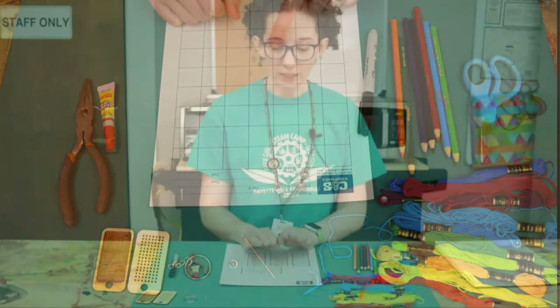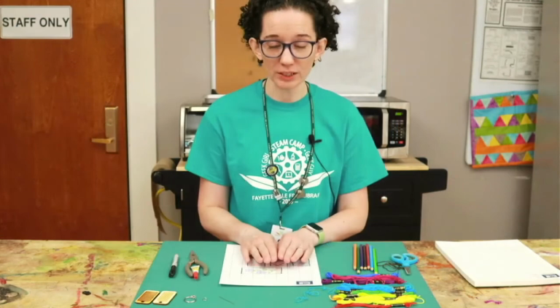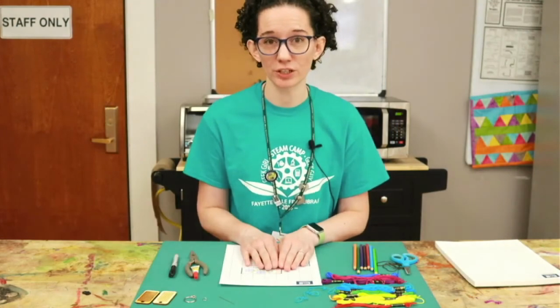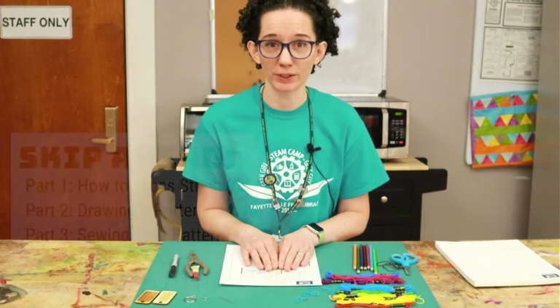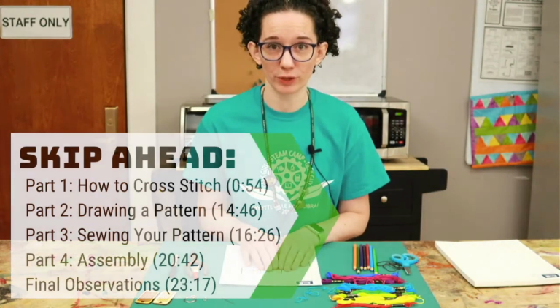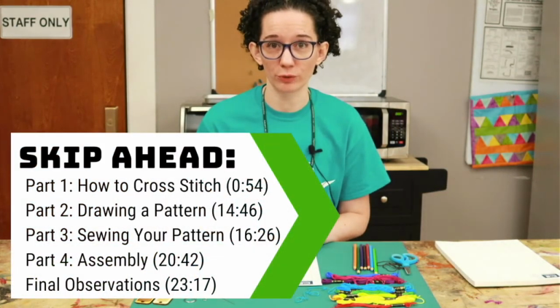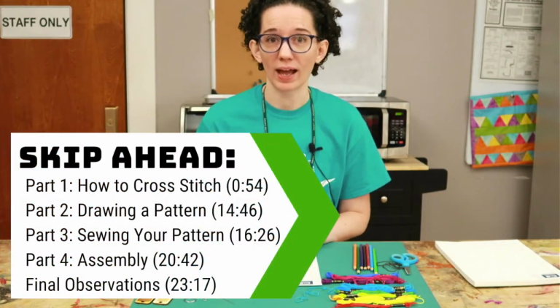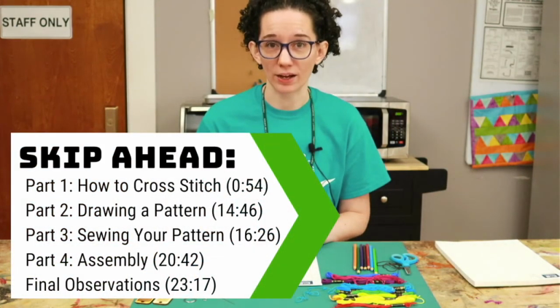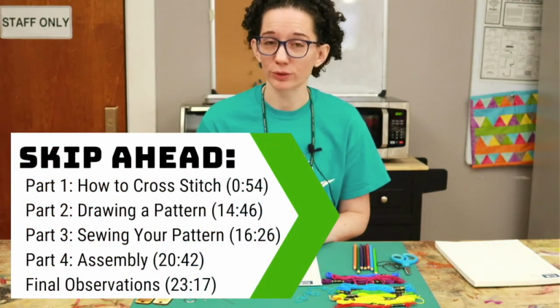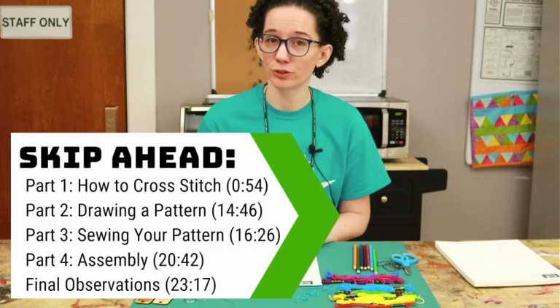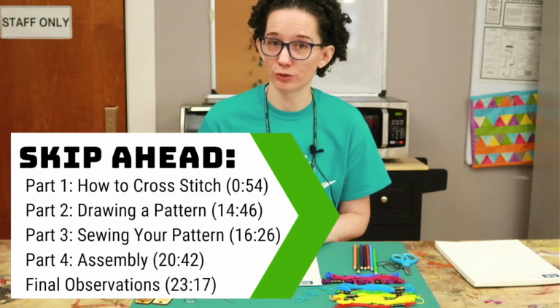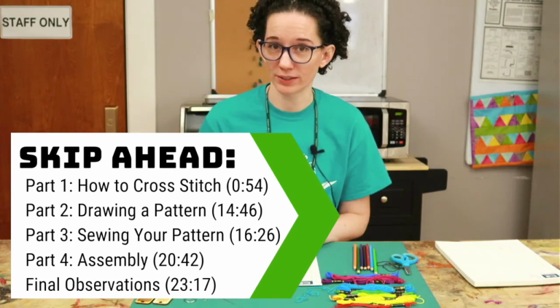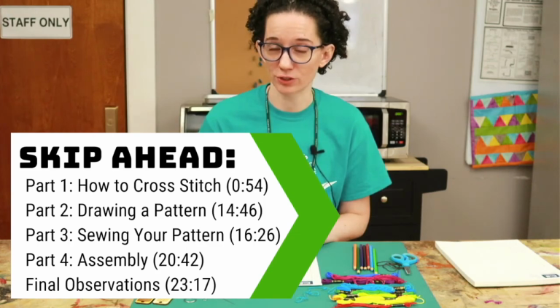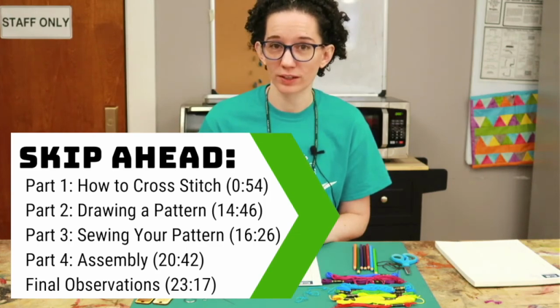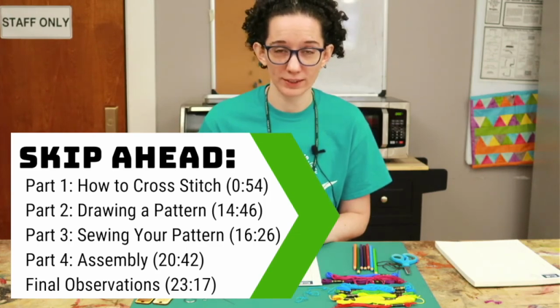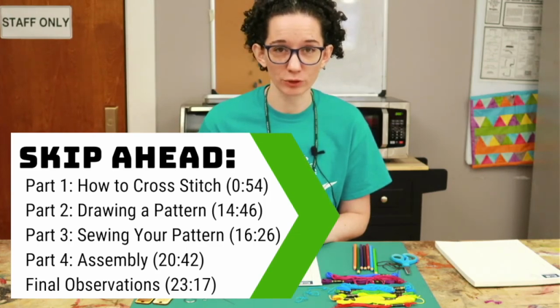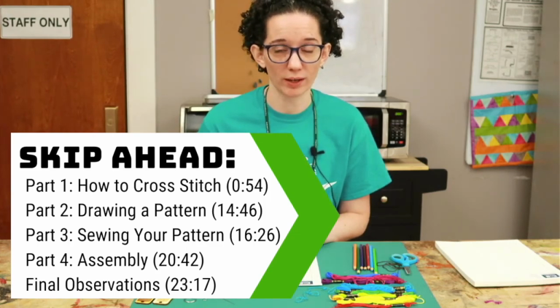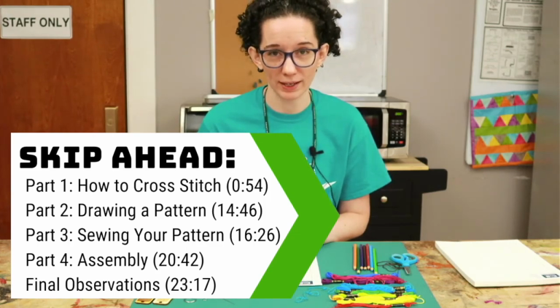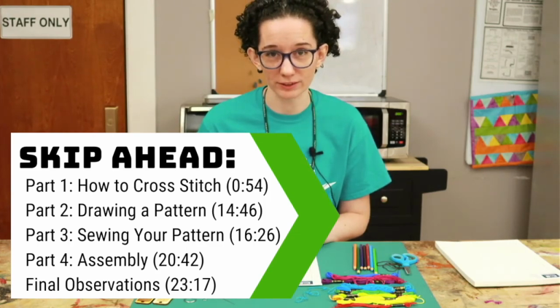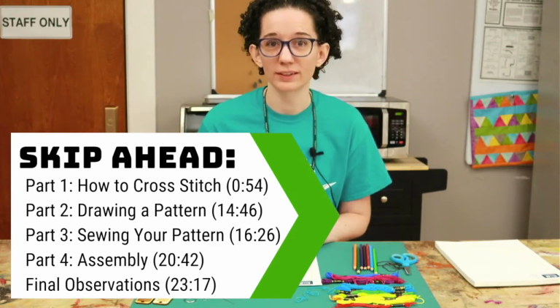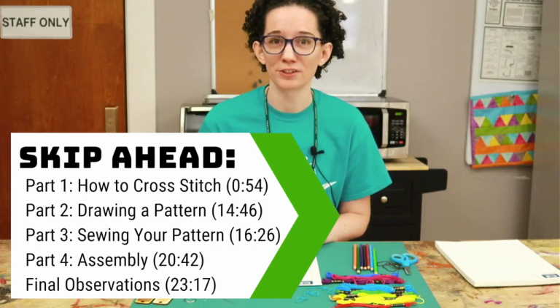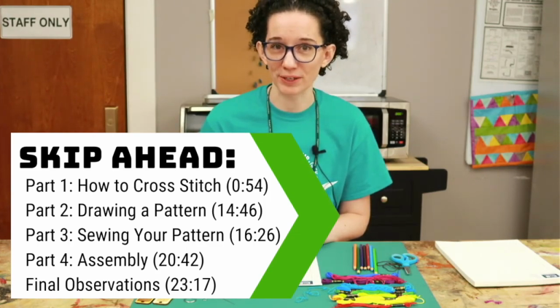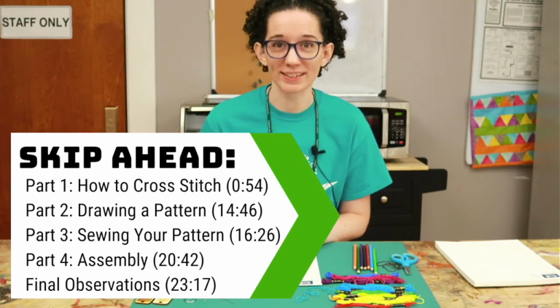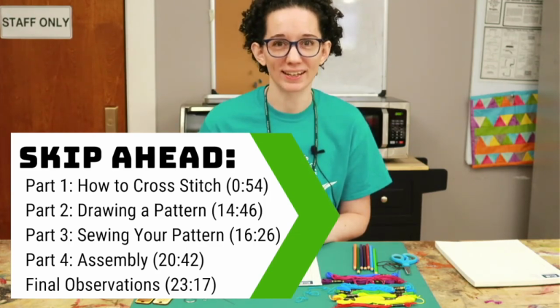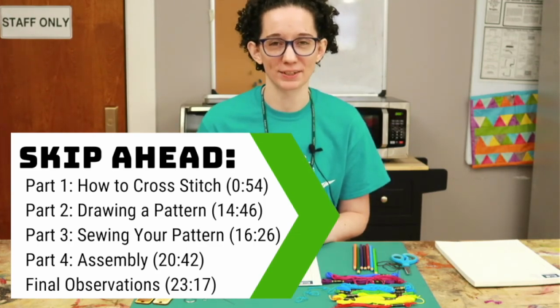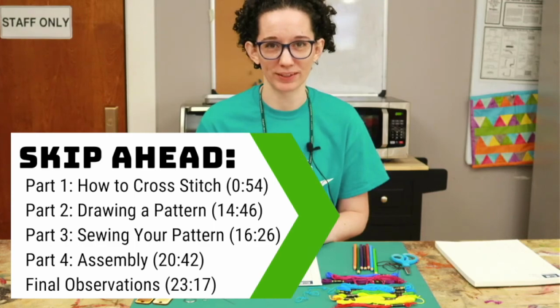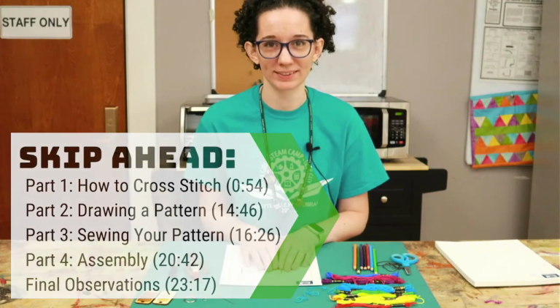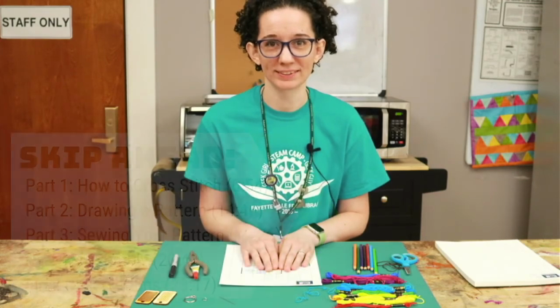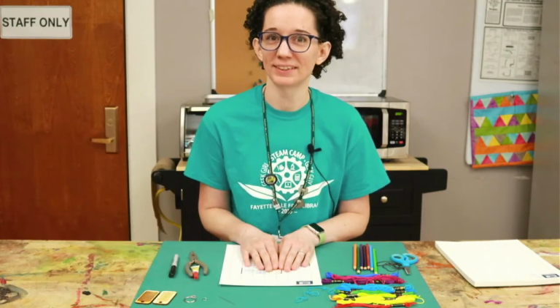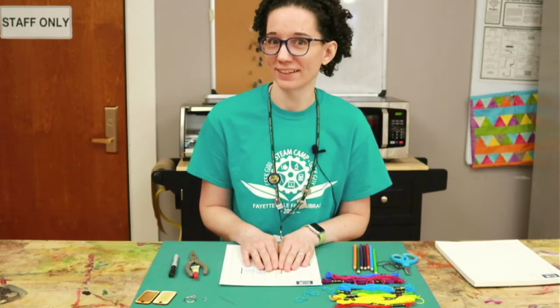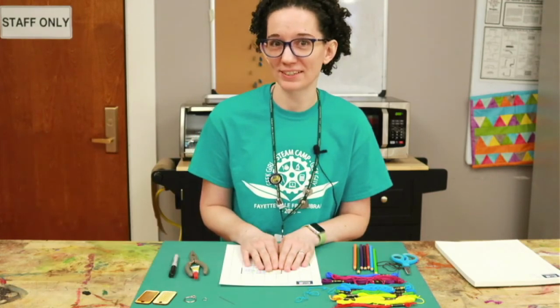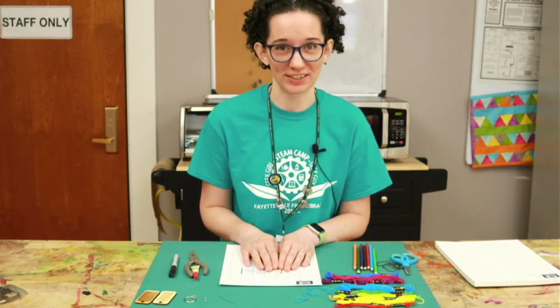I'm going to start by showing you how to do cross-stitch. Then we'll draw a pattern, sew it, and assemble it. Let's get started.